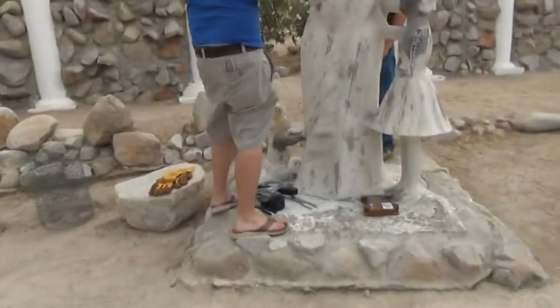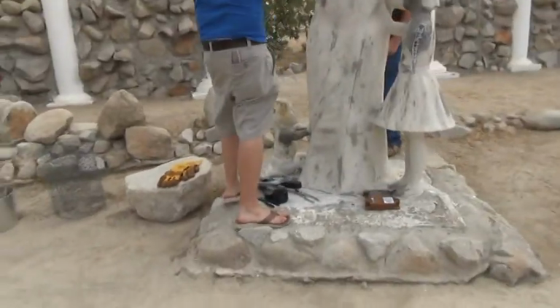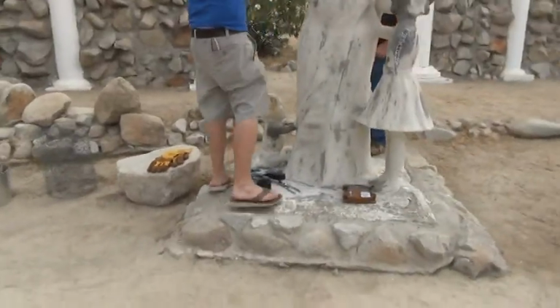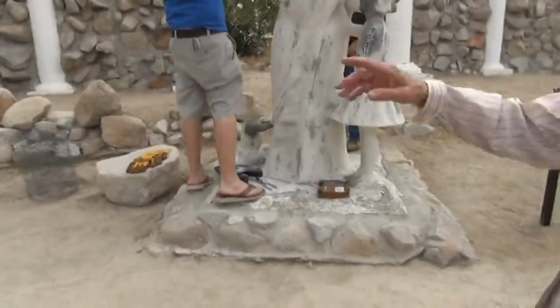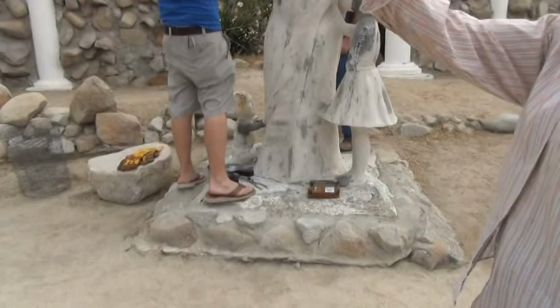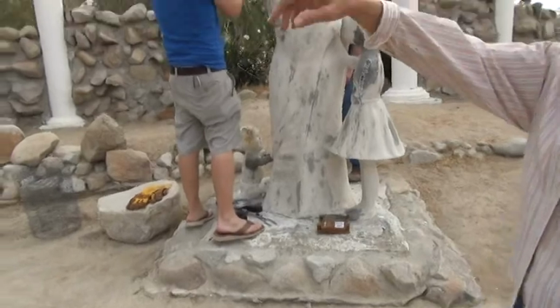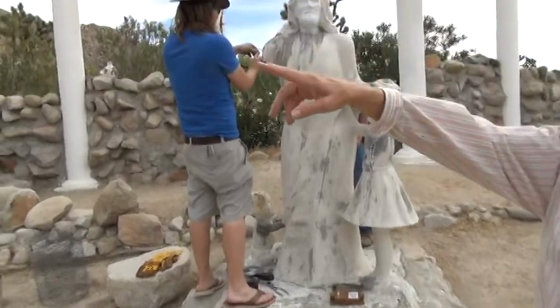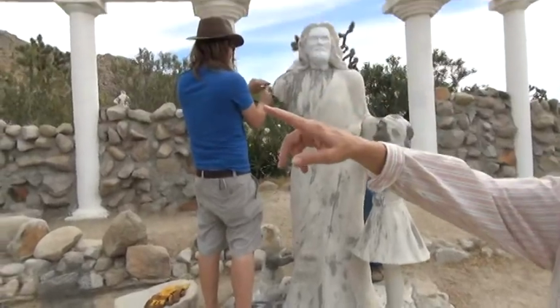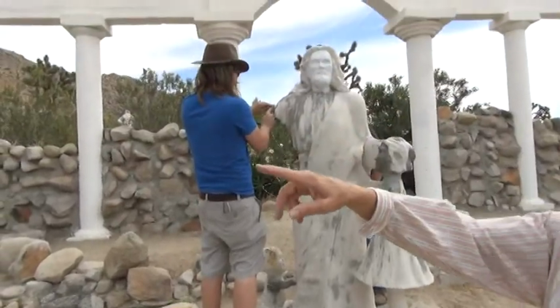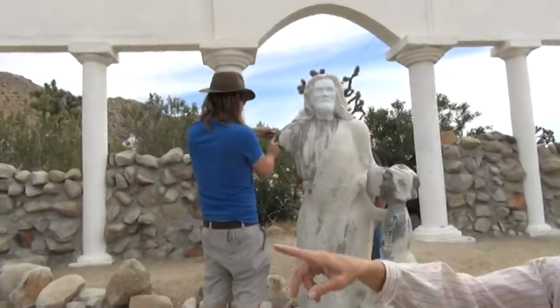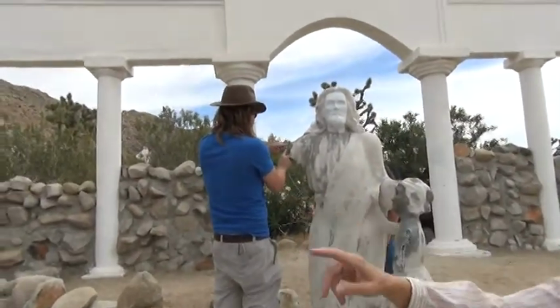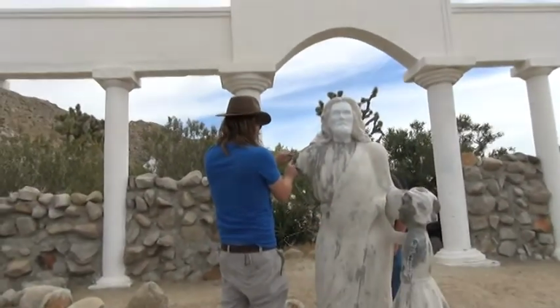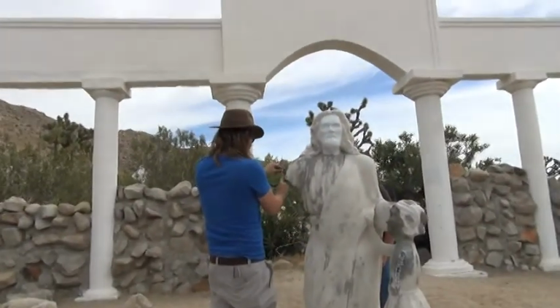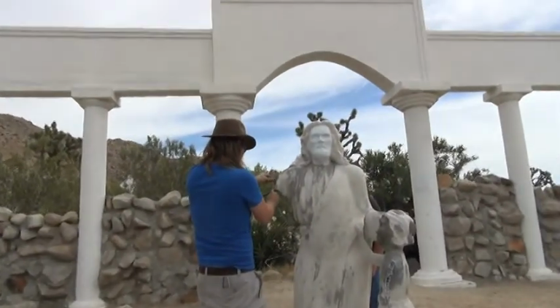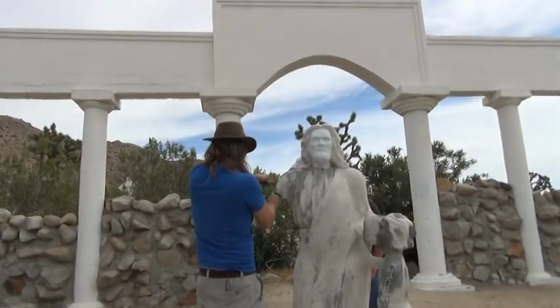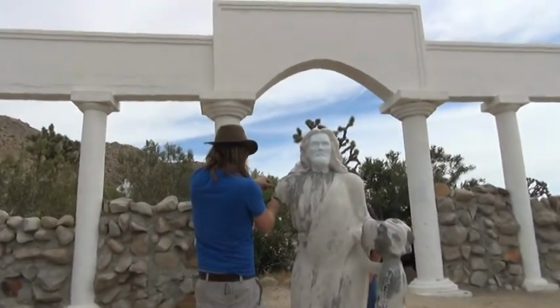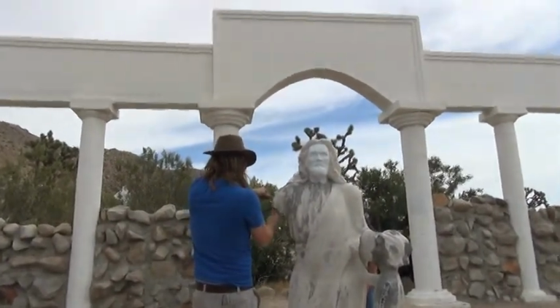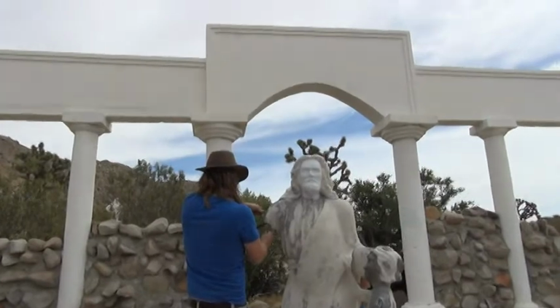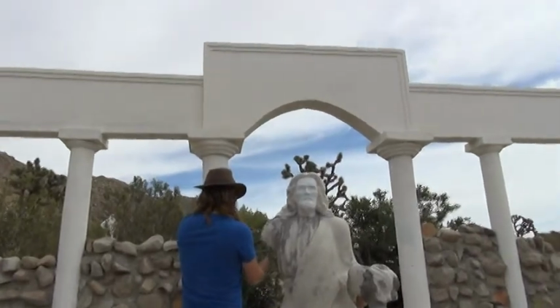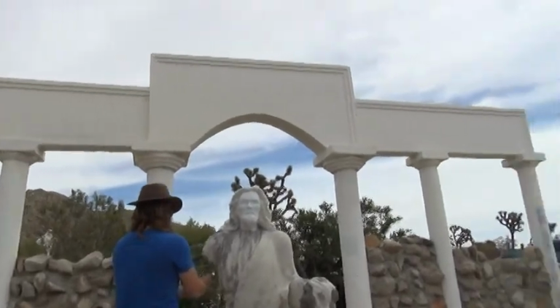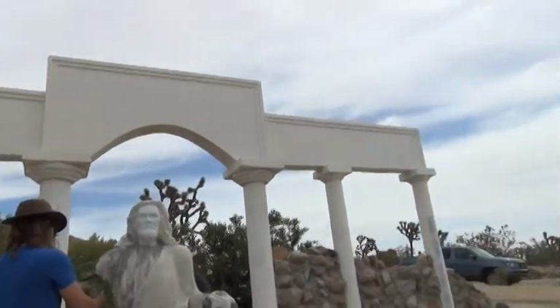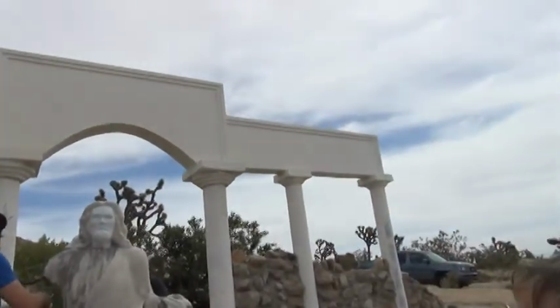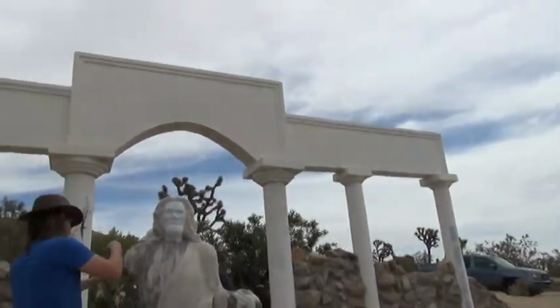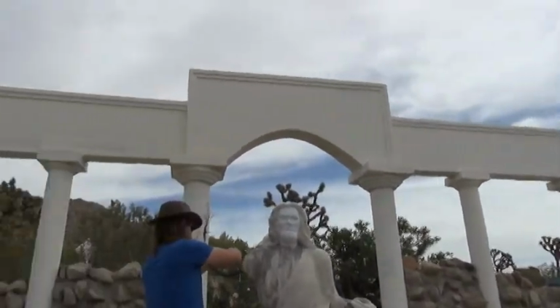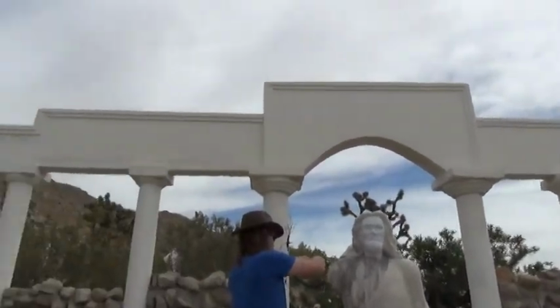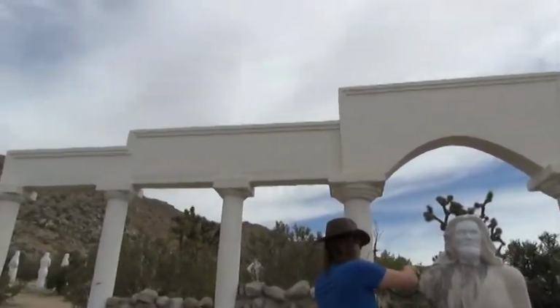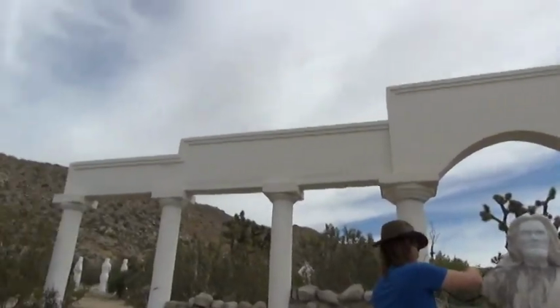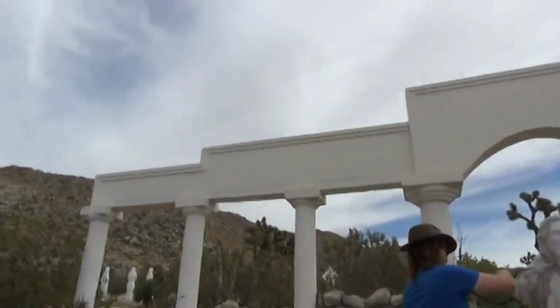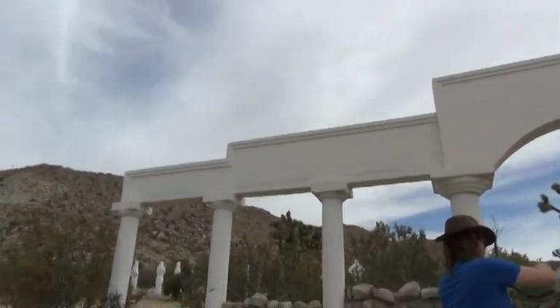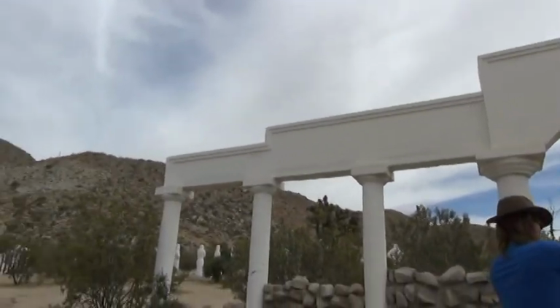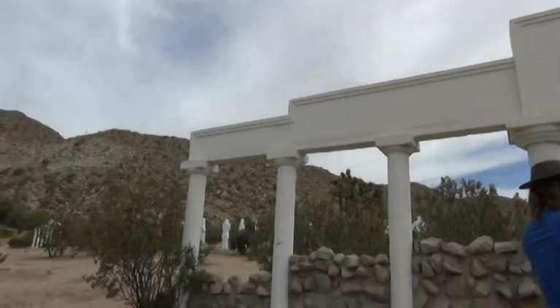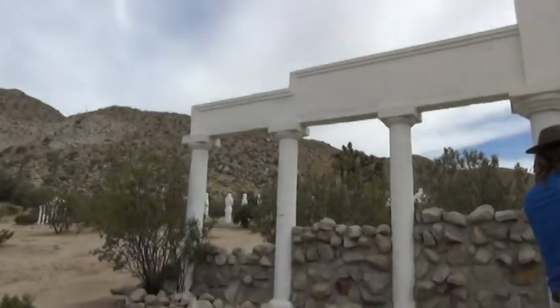Oh, that's good. We've been able to repair Giant Jesus' hand. If you get over there you'll see — well, I call him Giant Jesus because he's the biggest one.